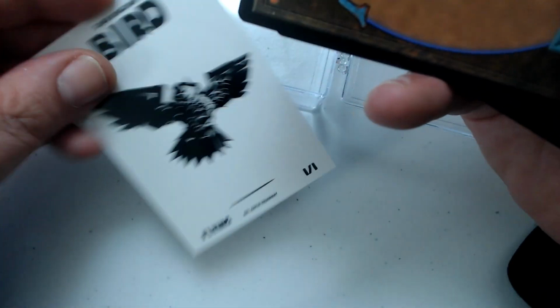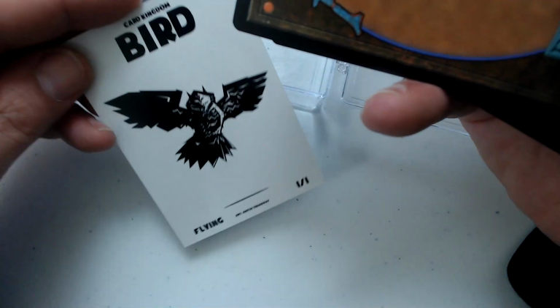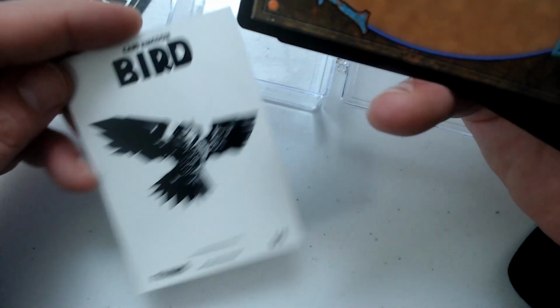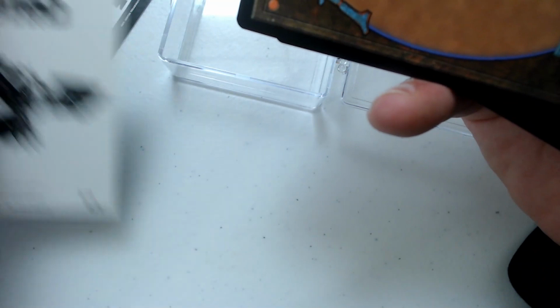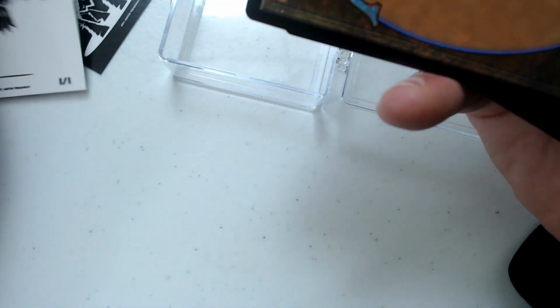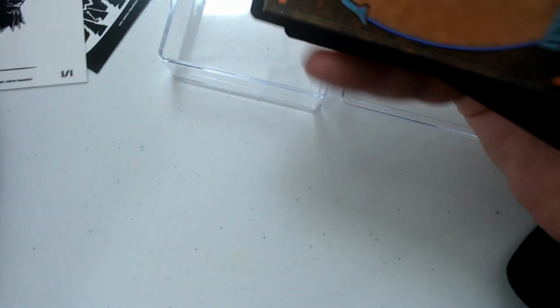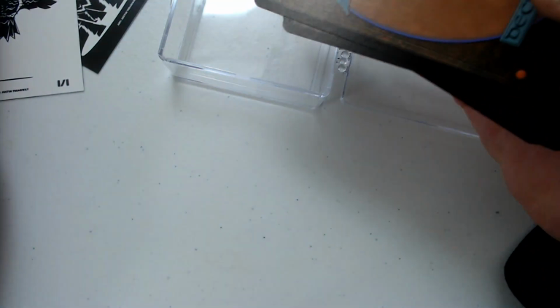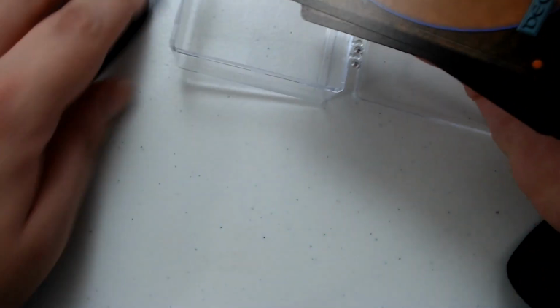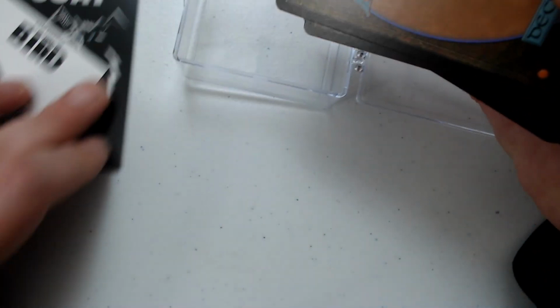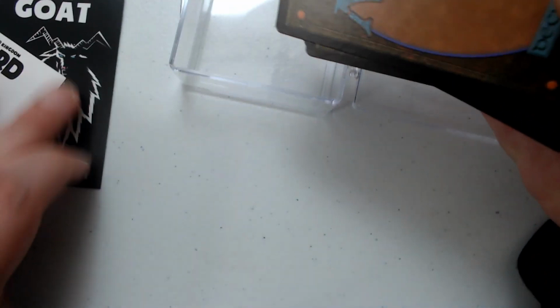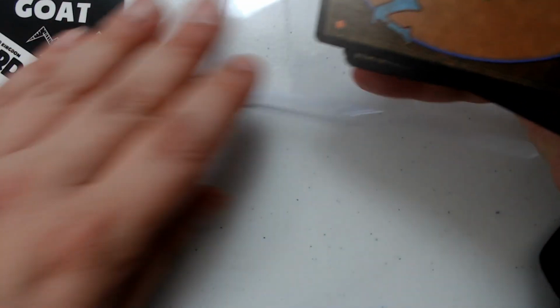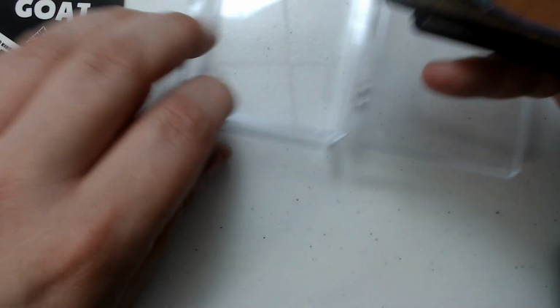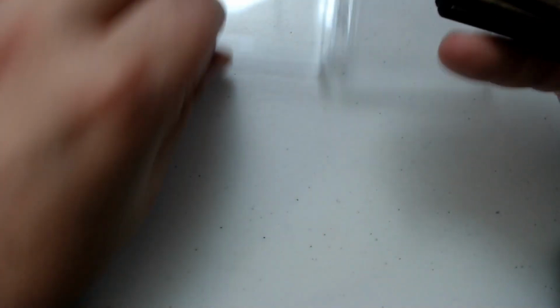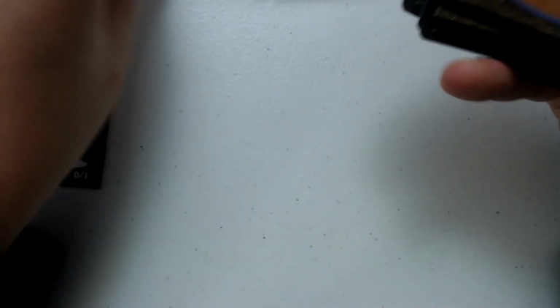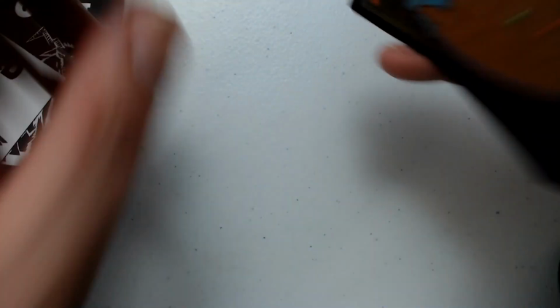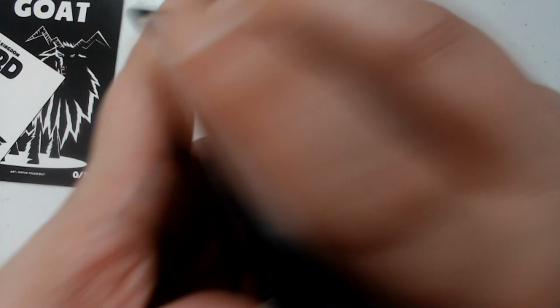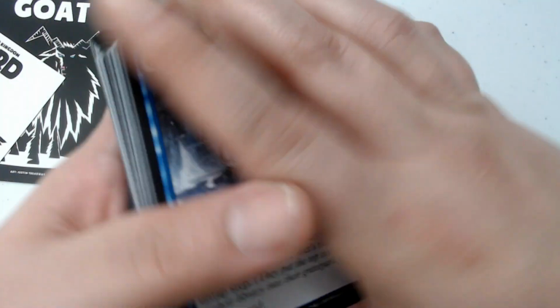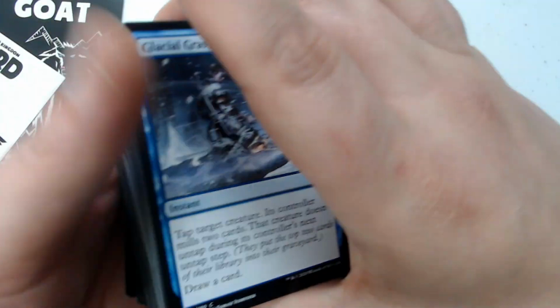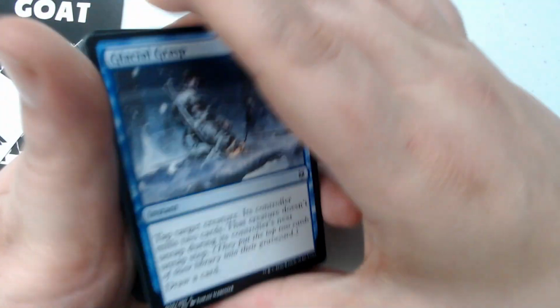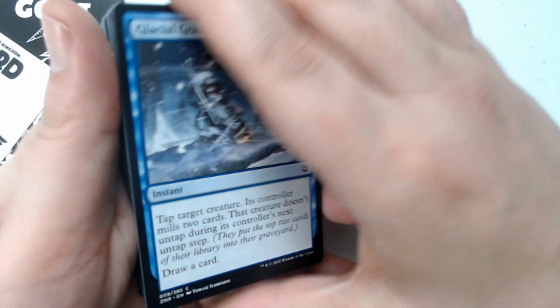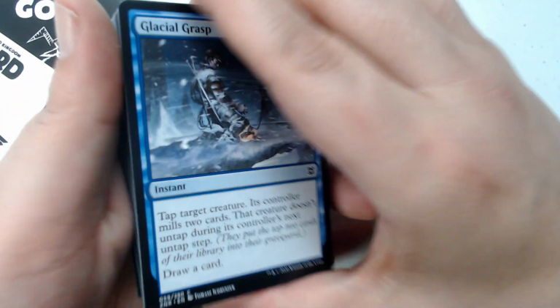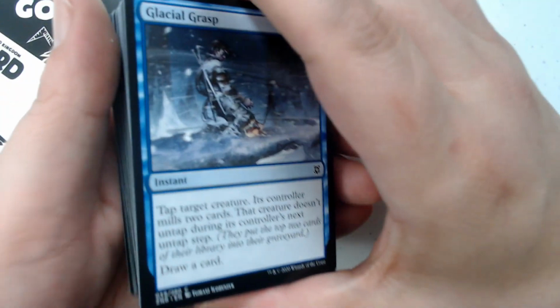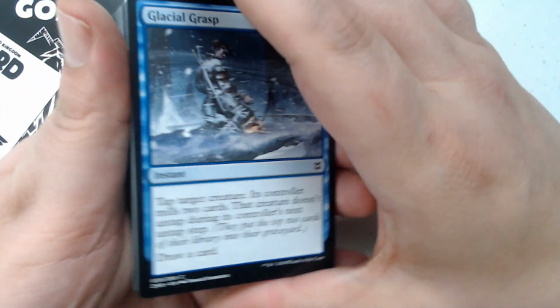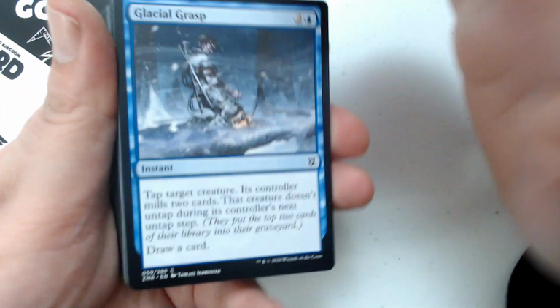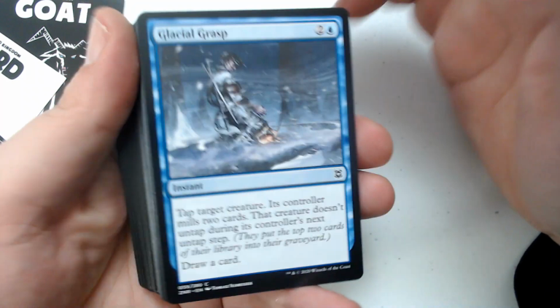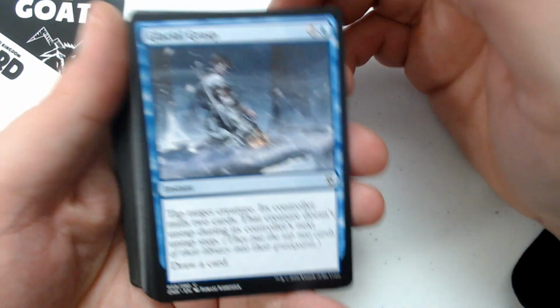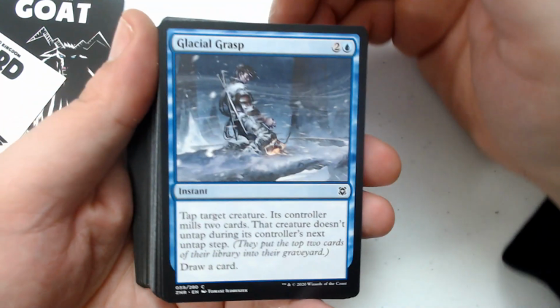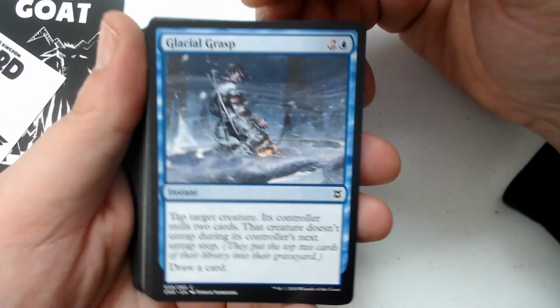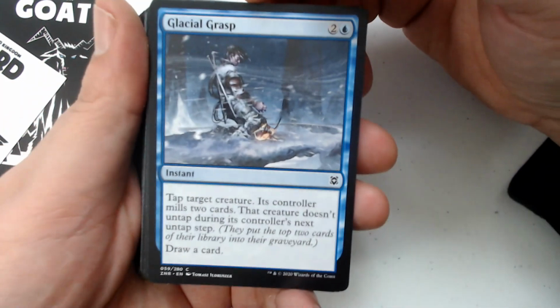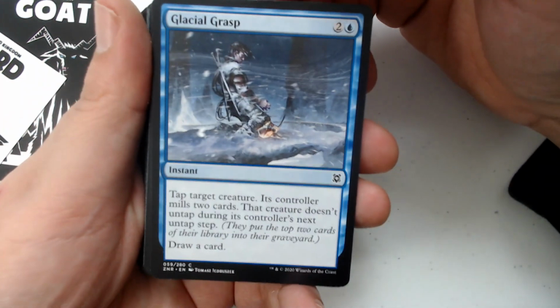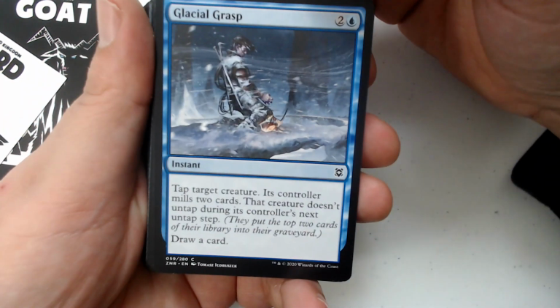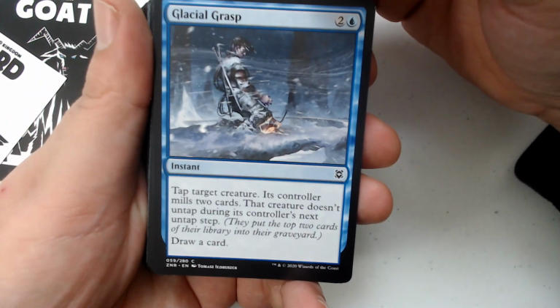Bird. Bird, bird, bird. Bird is the token. So we're going to go through these real quick — pause to read about them, should you so choose to.